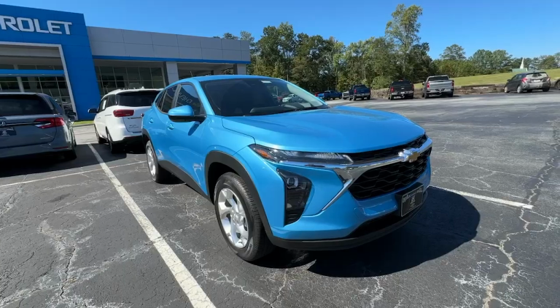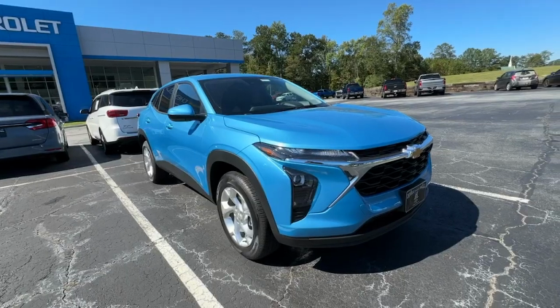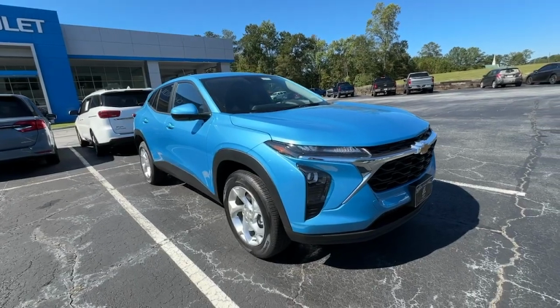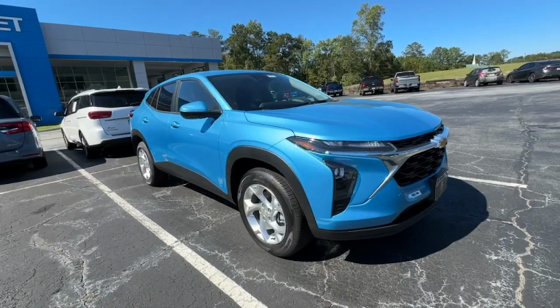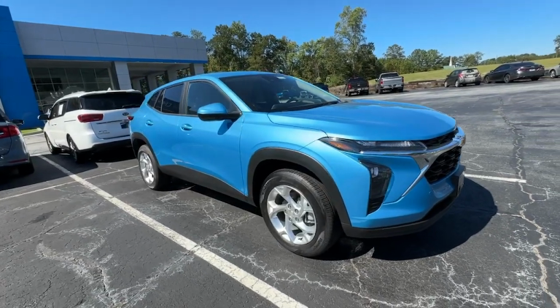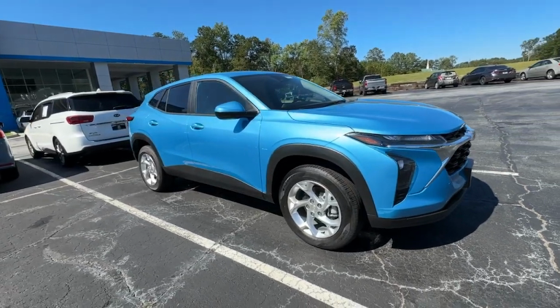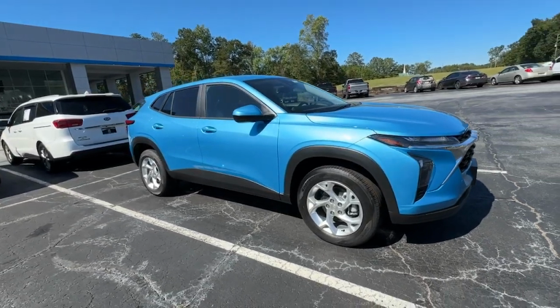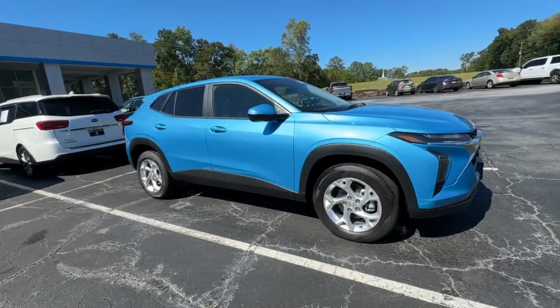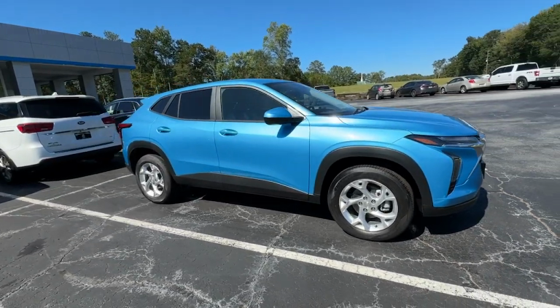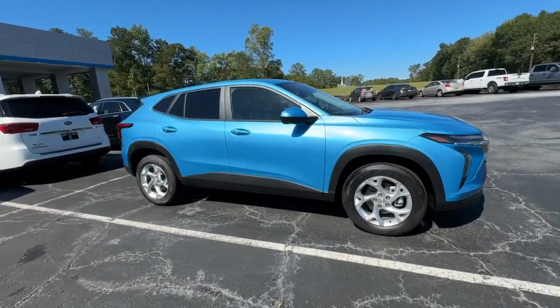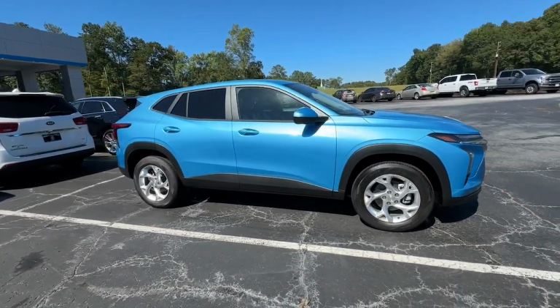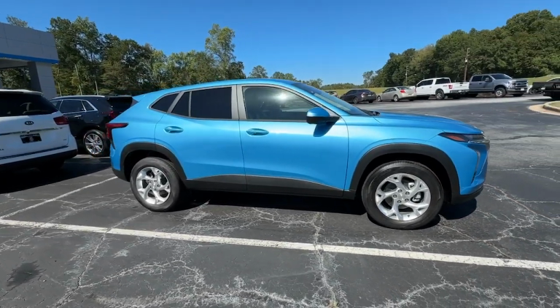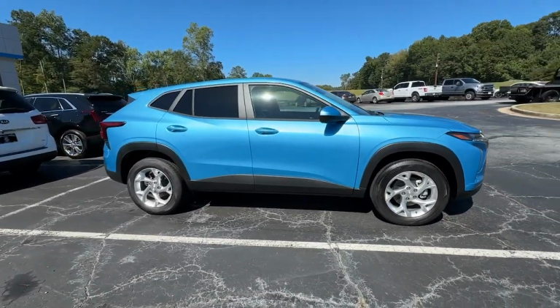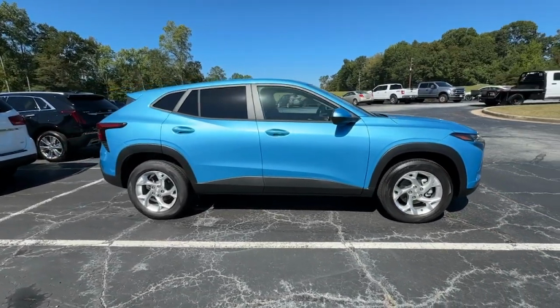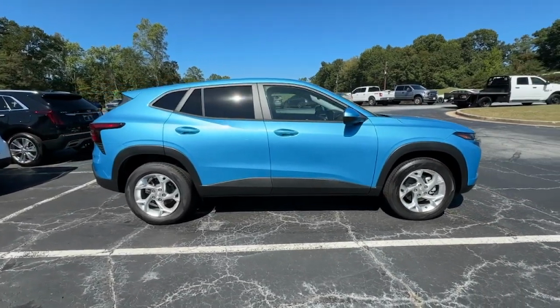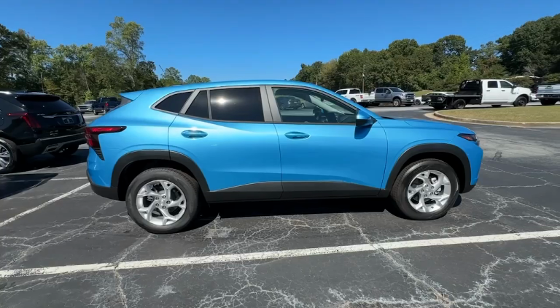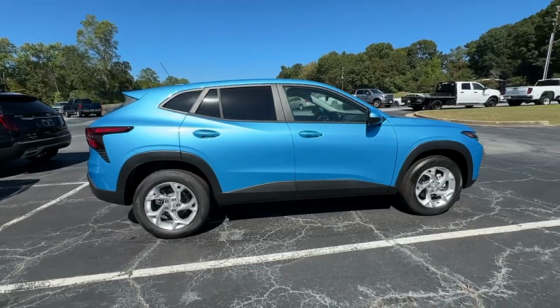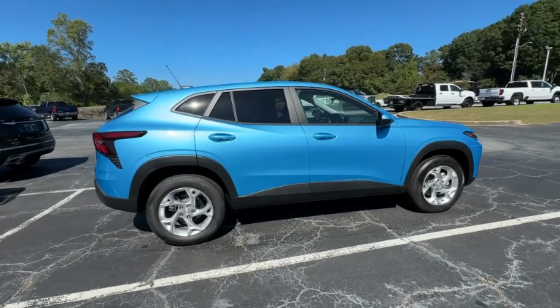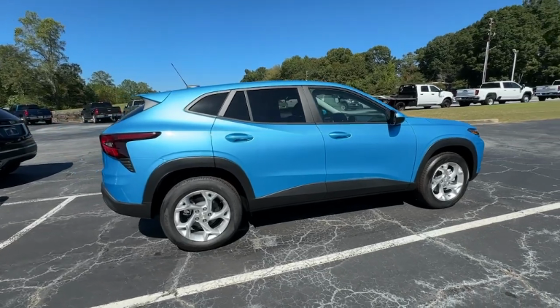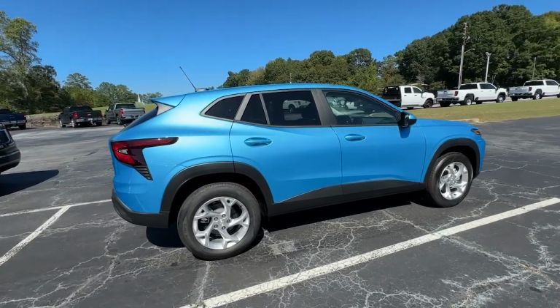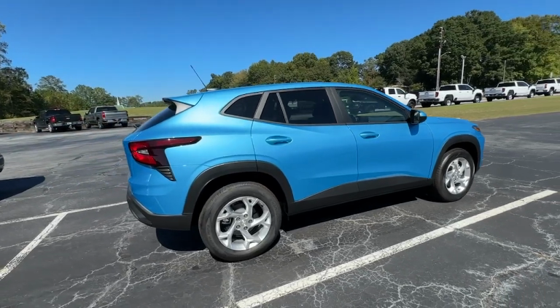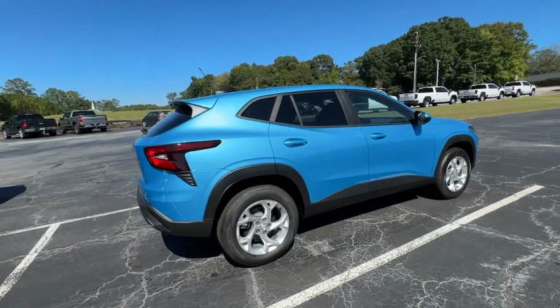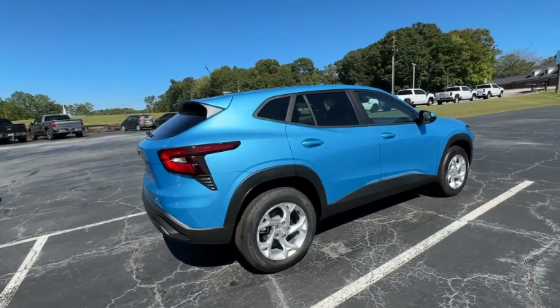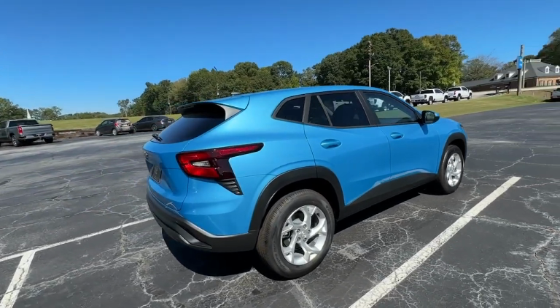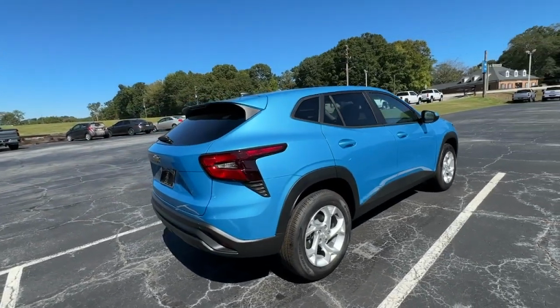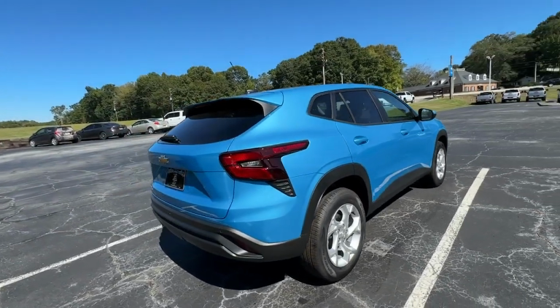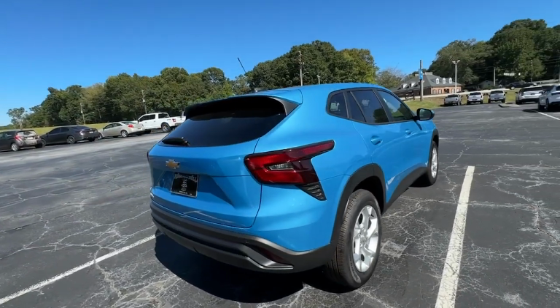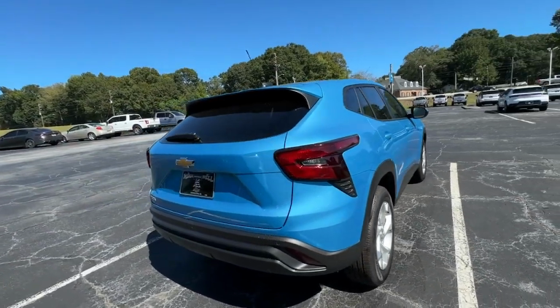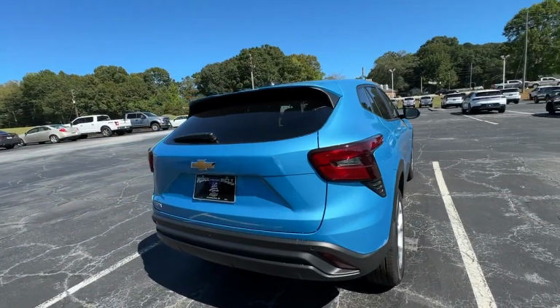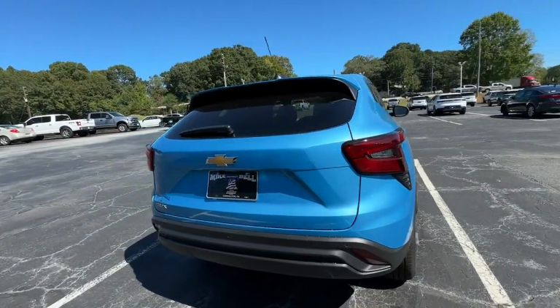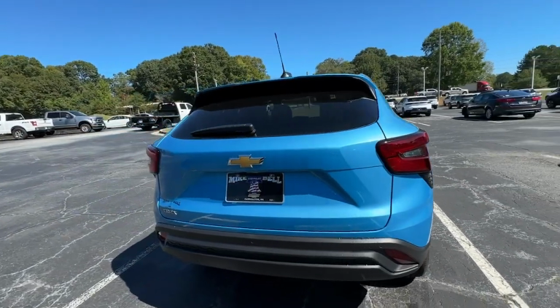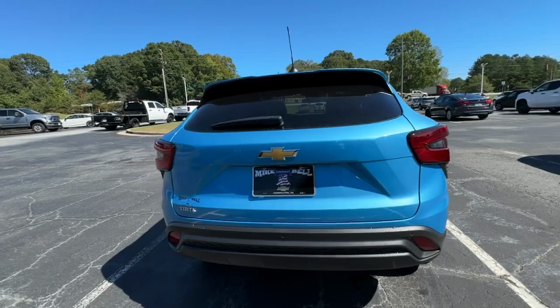You just found the 2025 Chevrolet Trax — the compact SUV that lets you navigate the urban landscape with efficiency and sporty style.